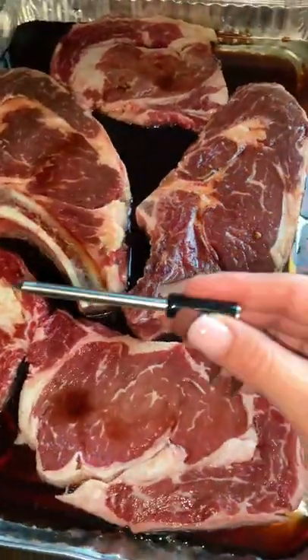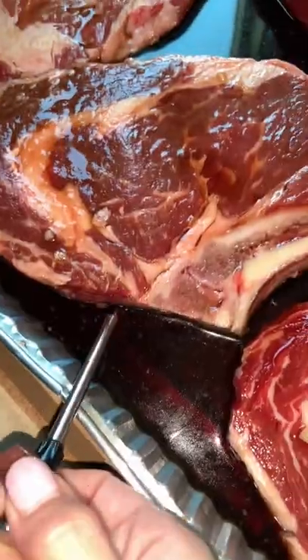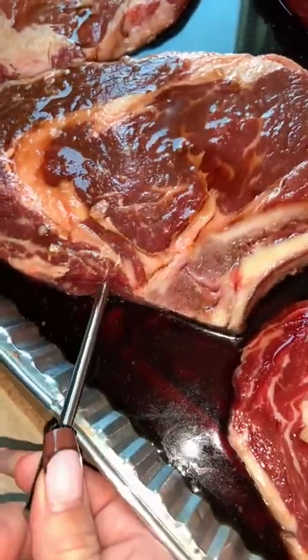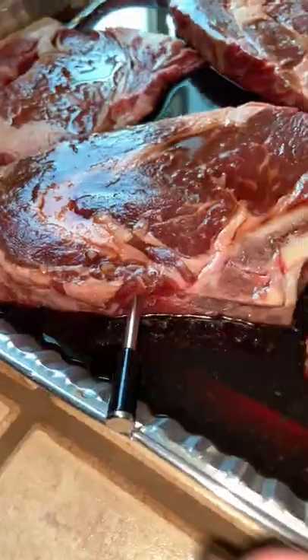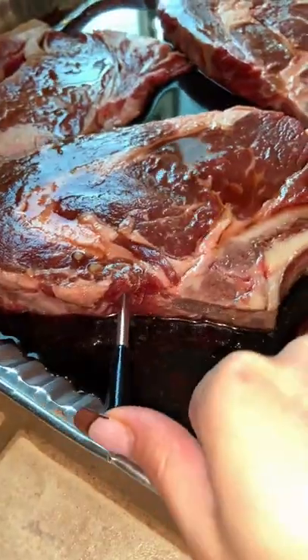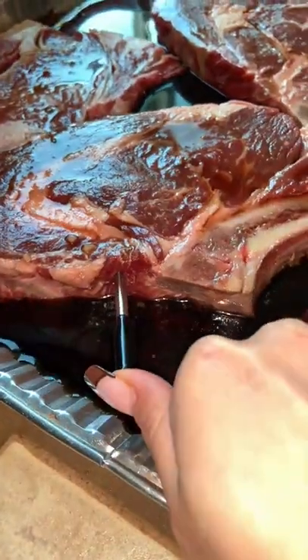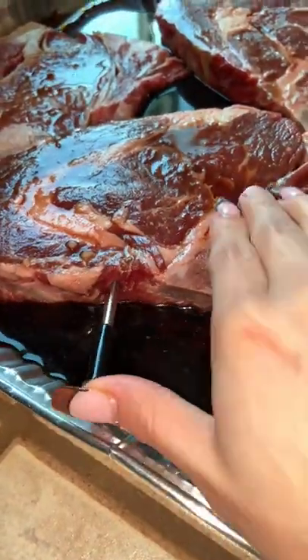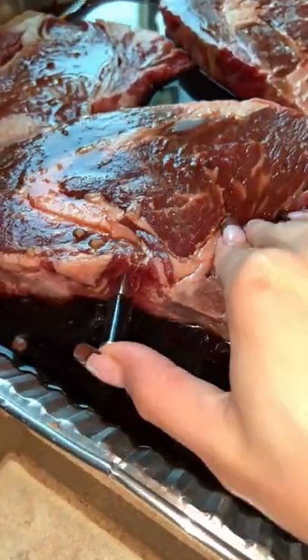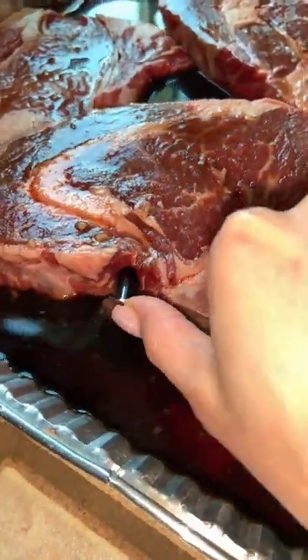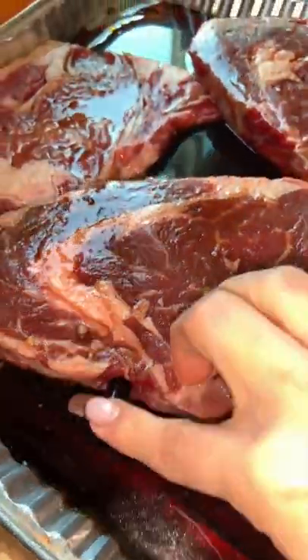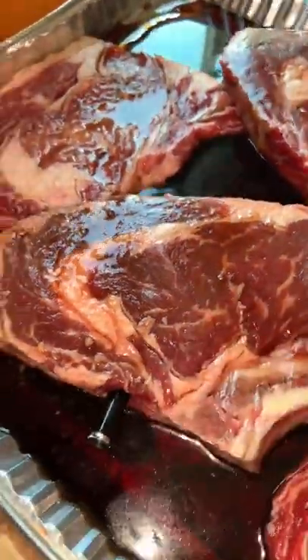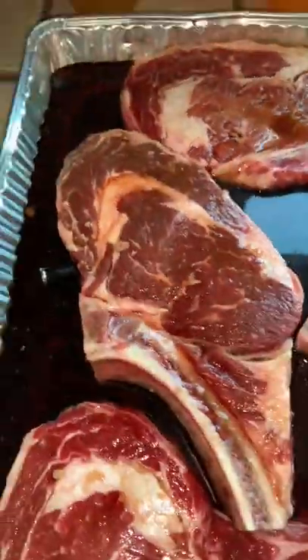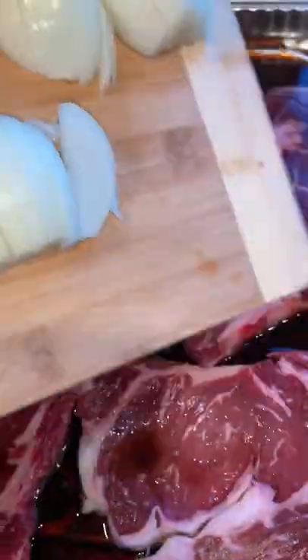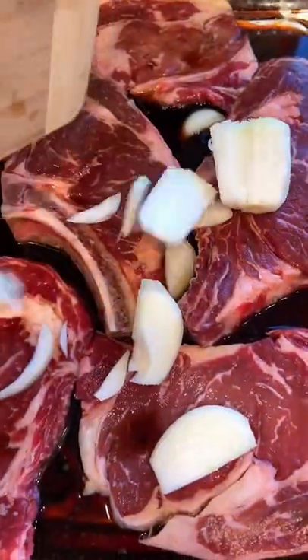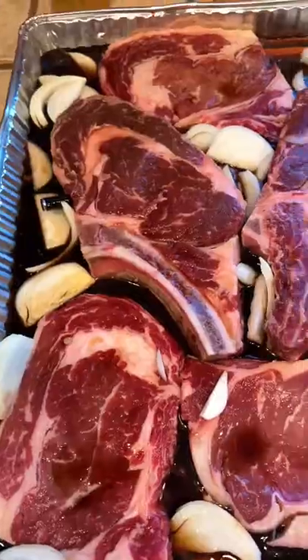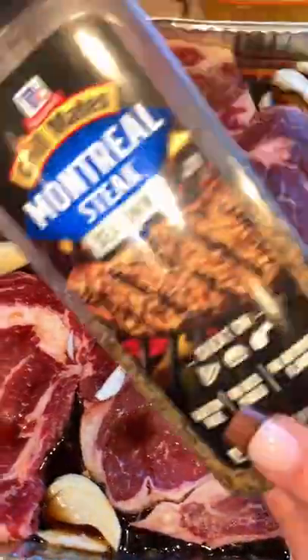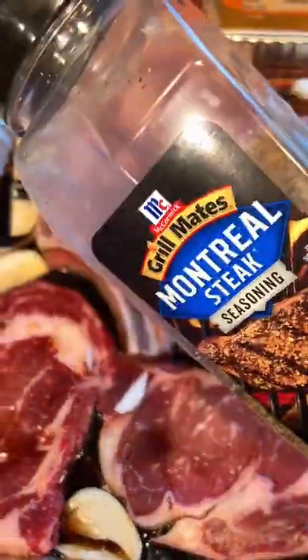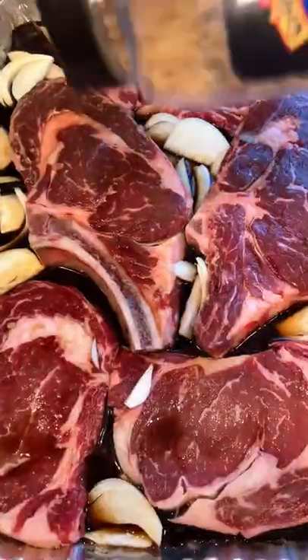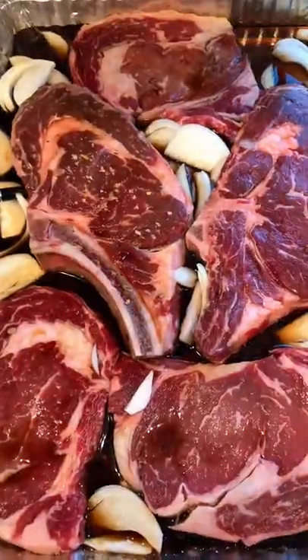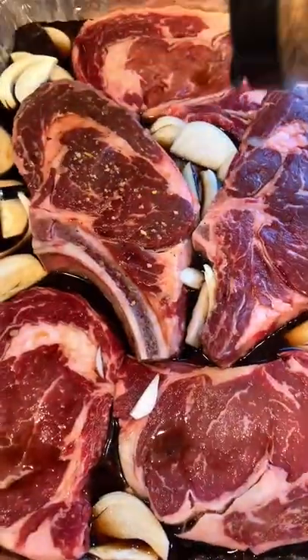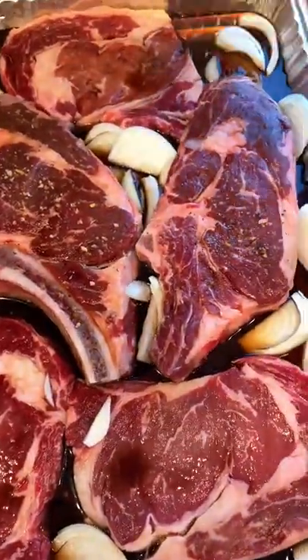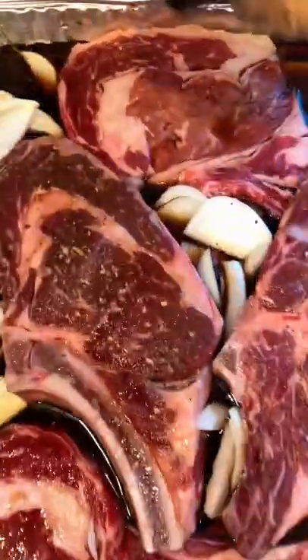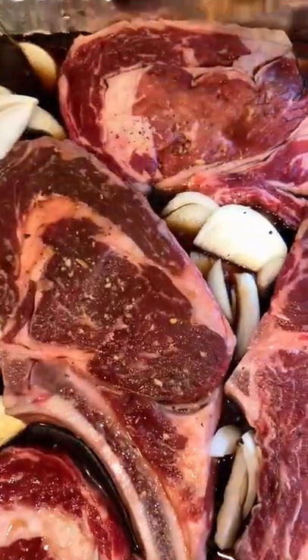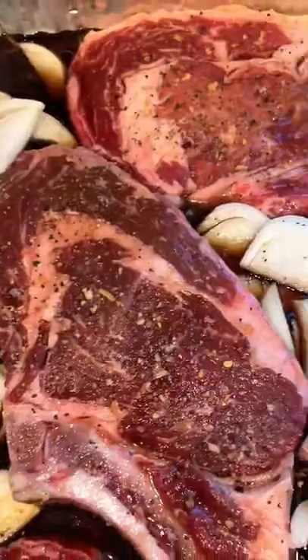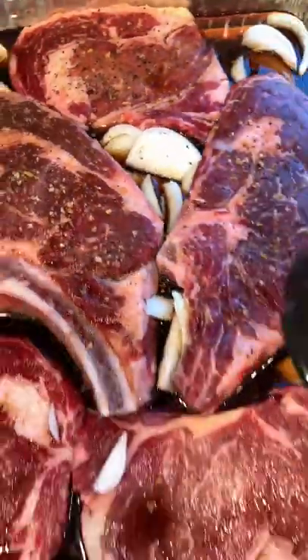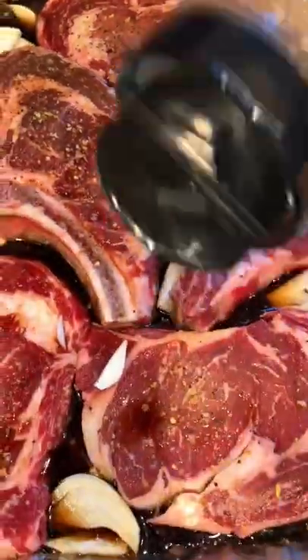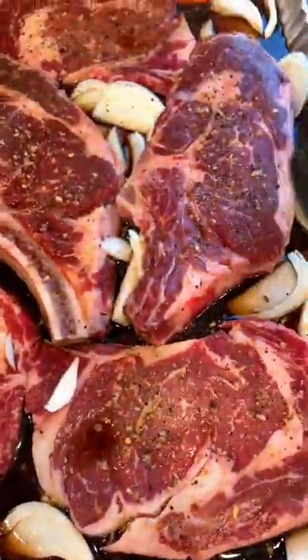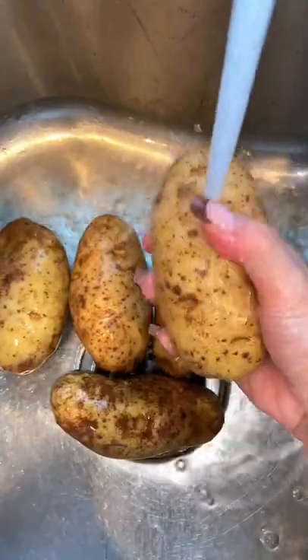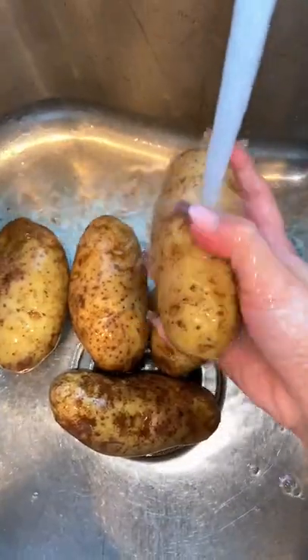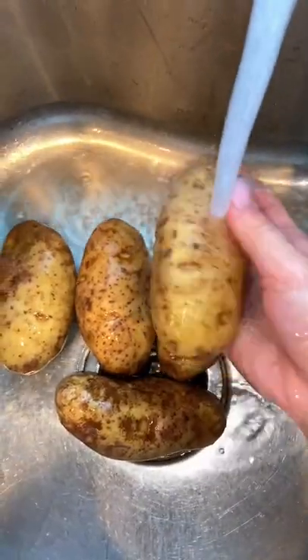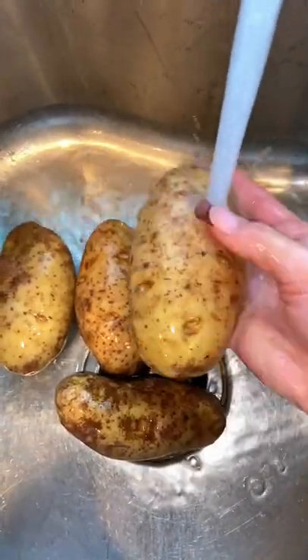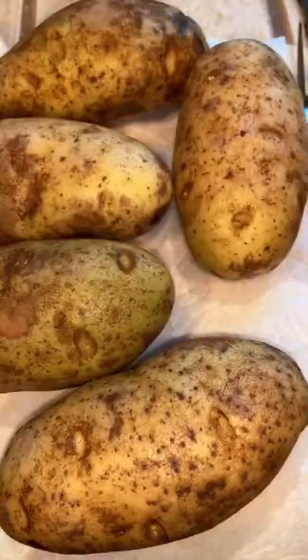Today we're going to be using the Meat Stick Mini — thank you guys so much for sending this — because when I have big fat daddy steaks and the little thin ones, I like to keep track of my temperatures. And of course we got to throw in the onion, and don't crucify me for using the Montreal steak seasoning, y'all.